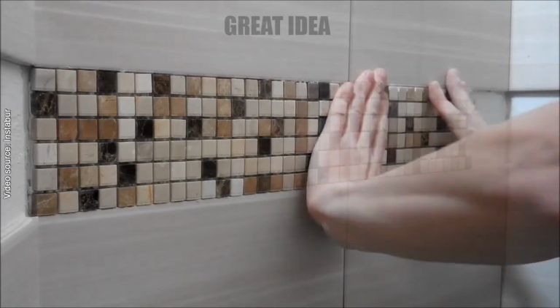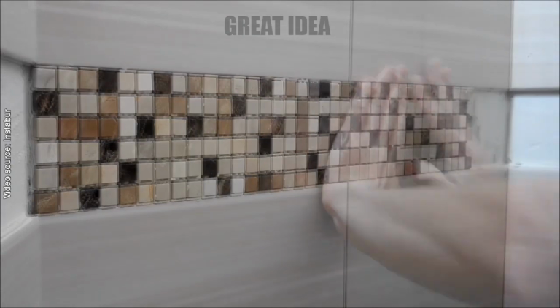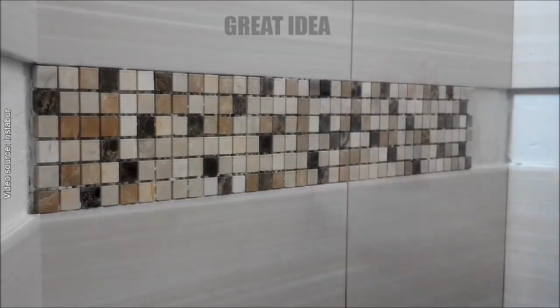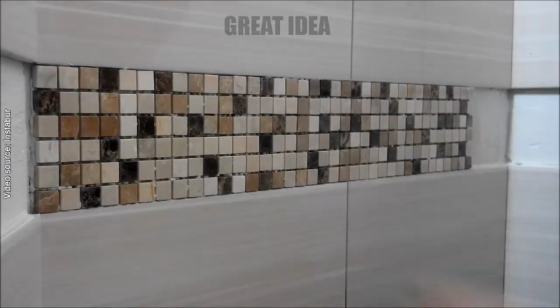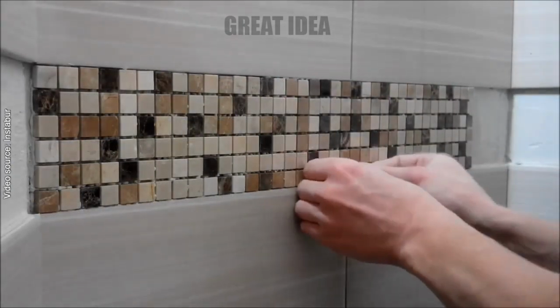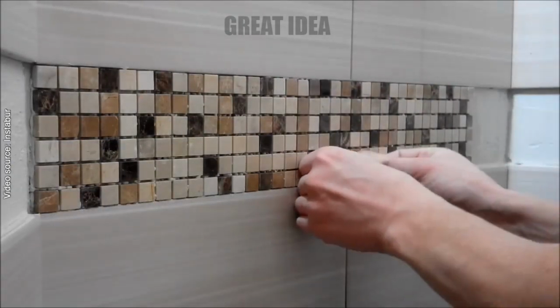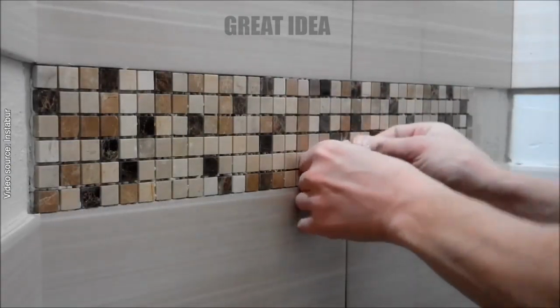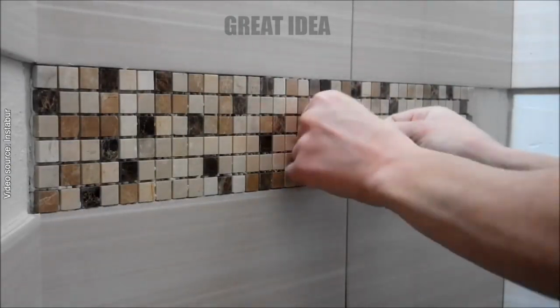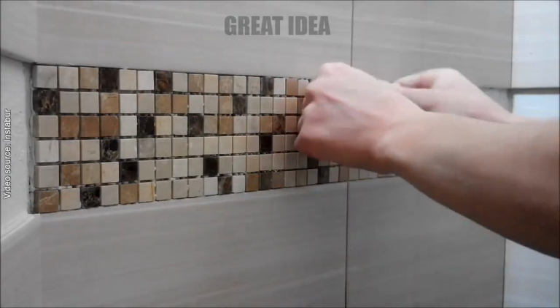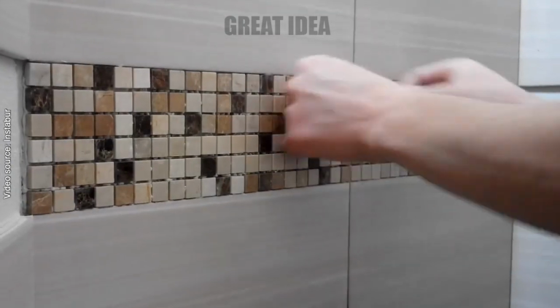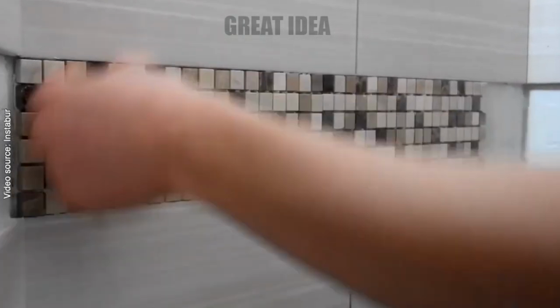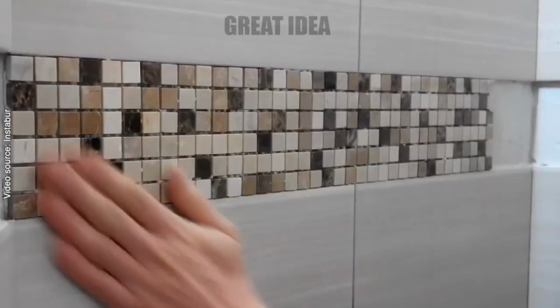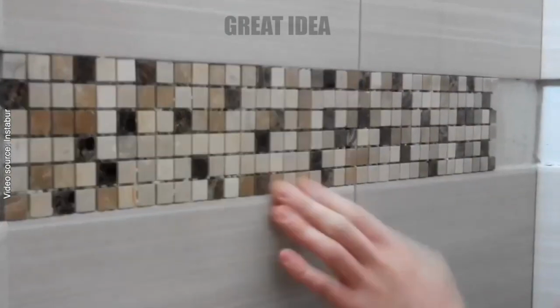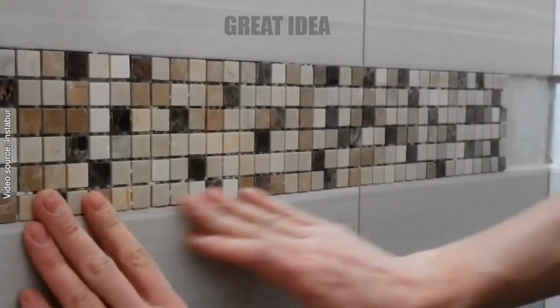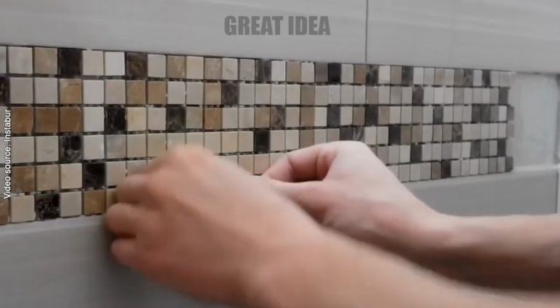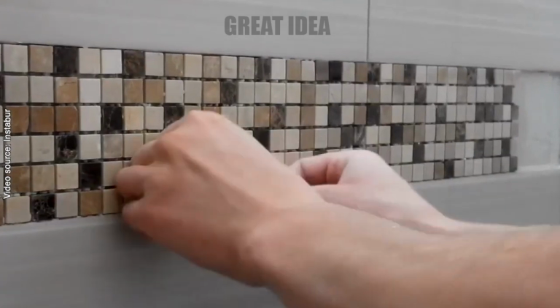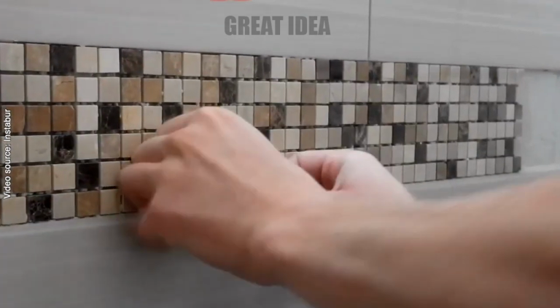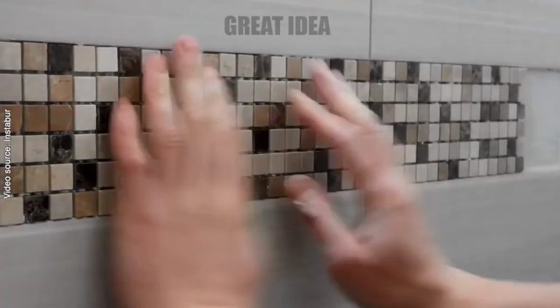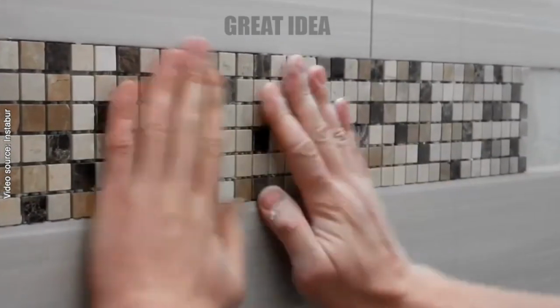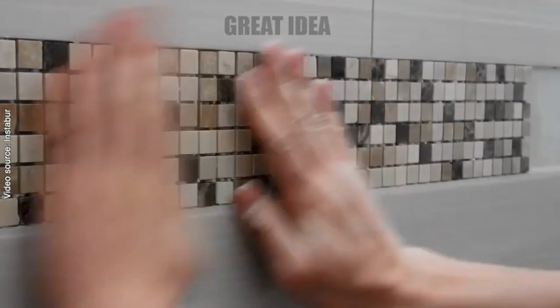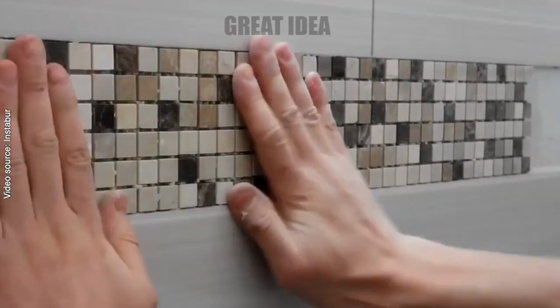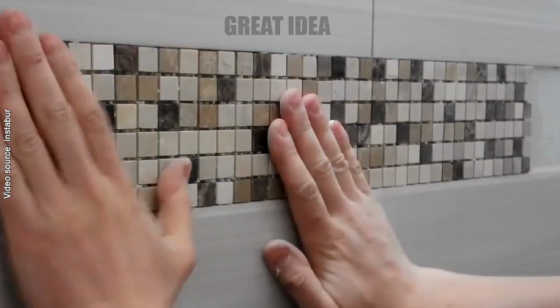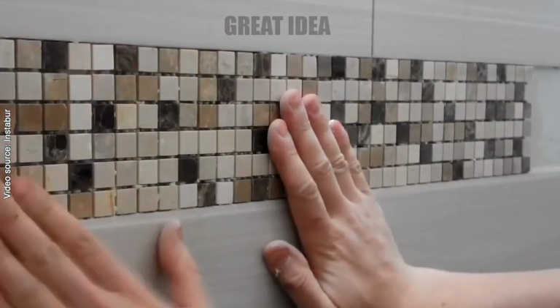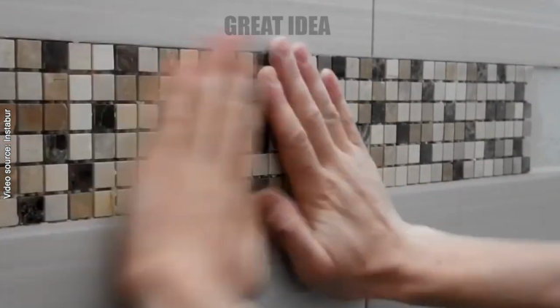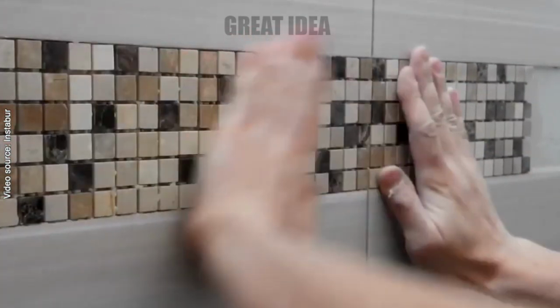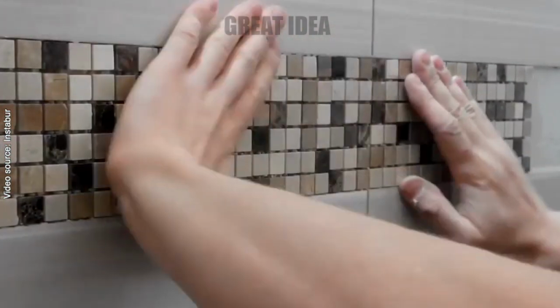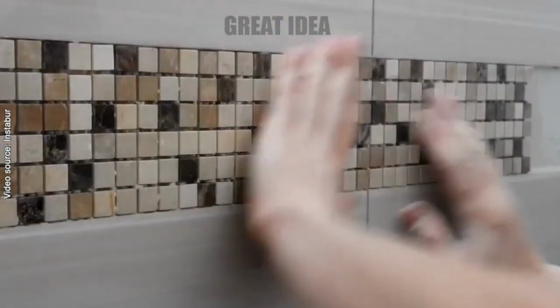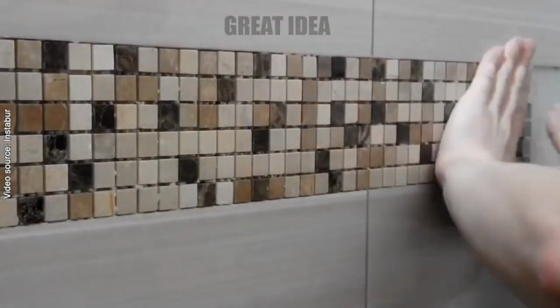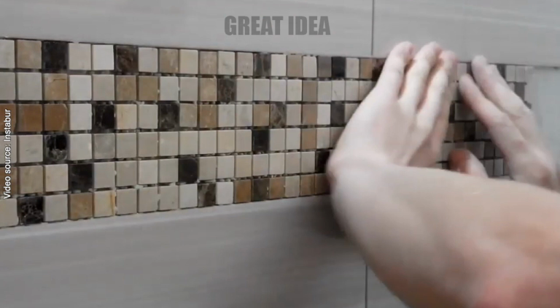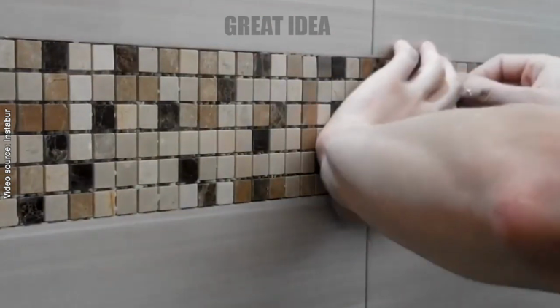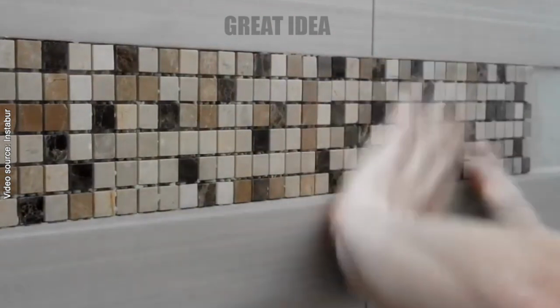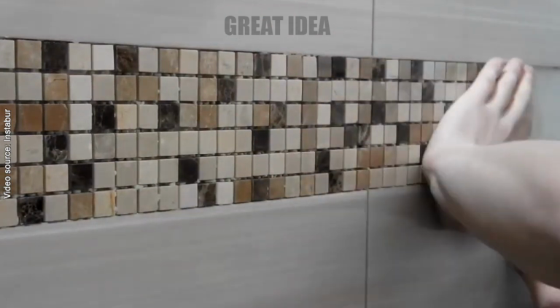Carefully set the mosaic tiles in place, making sure they are level with the surrounding tile. Allow the adhesive to dry completely according to the manufacturer's instructions. By following these simple steps you can prepare the base for laying mosaic tiles and ensure they are level with the surrounding tile.